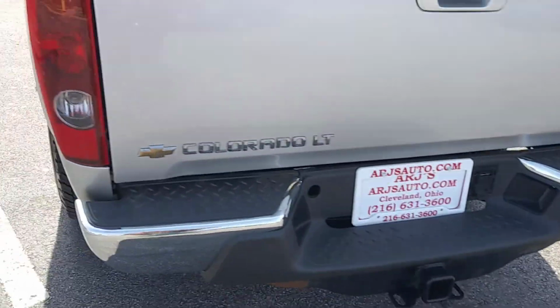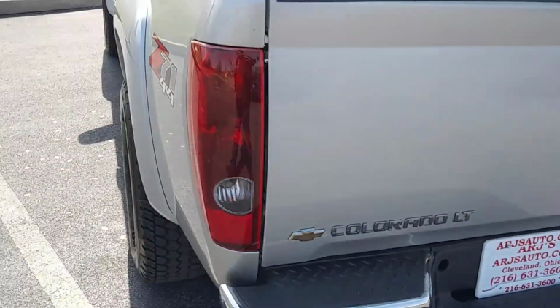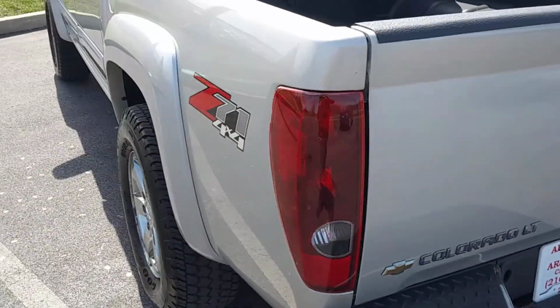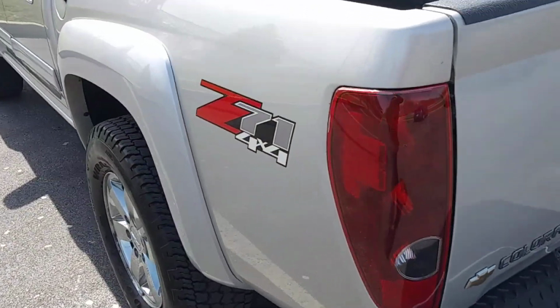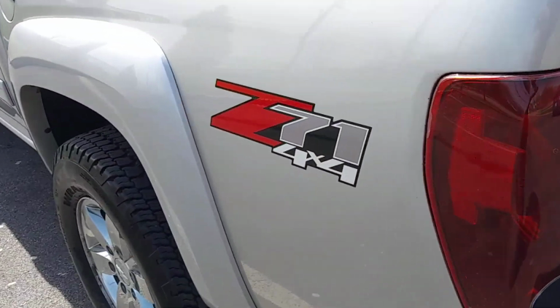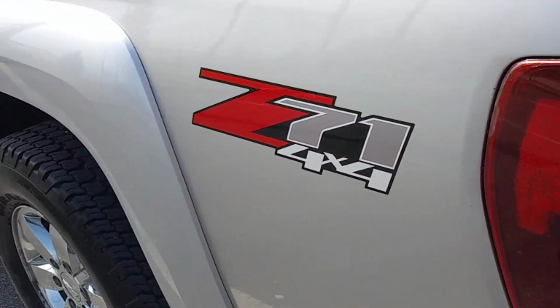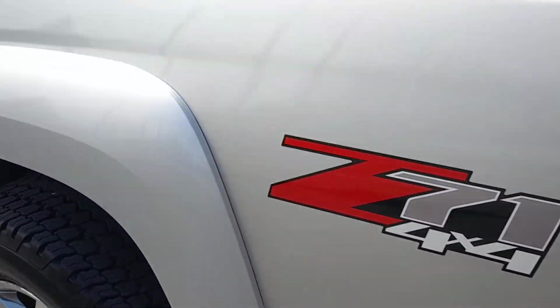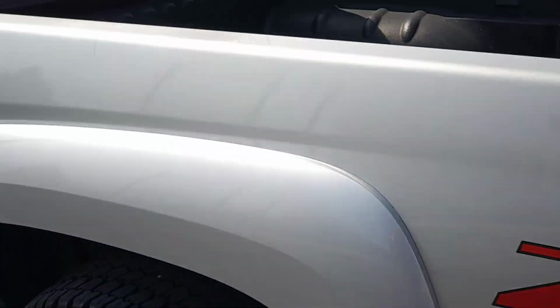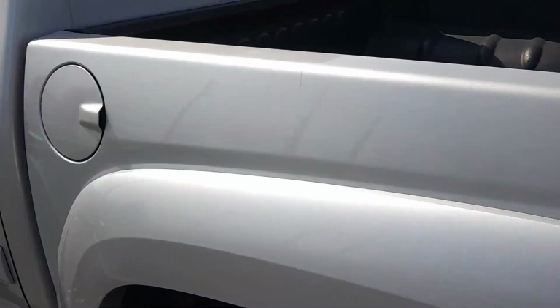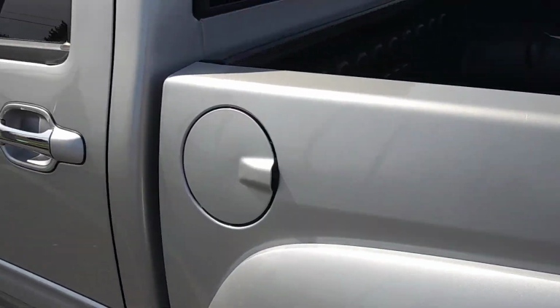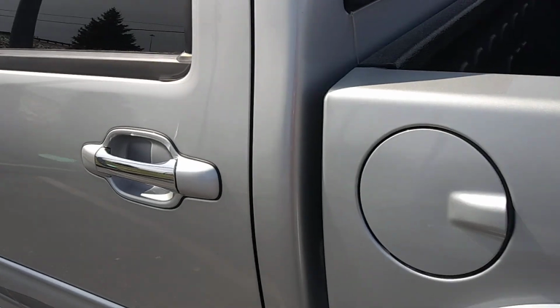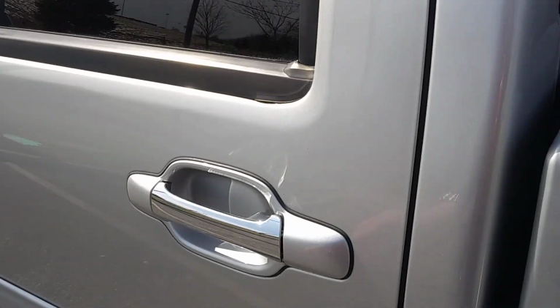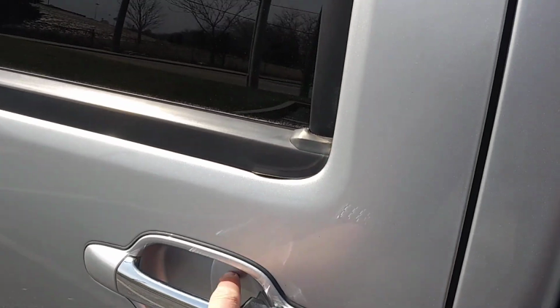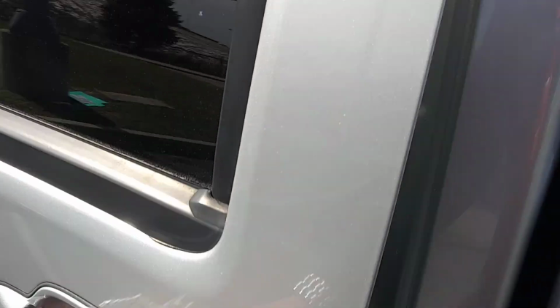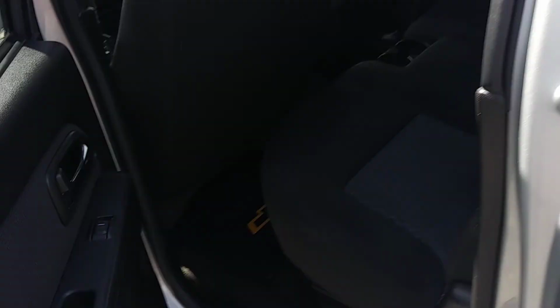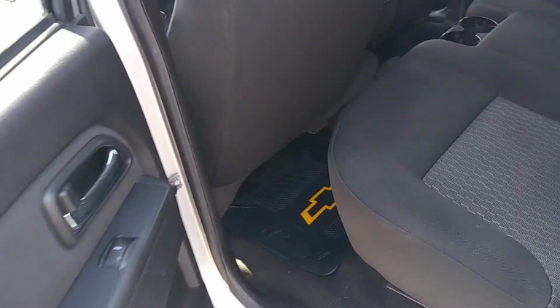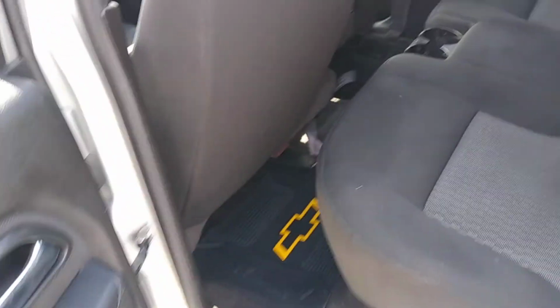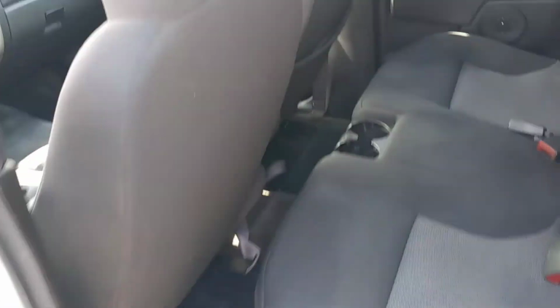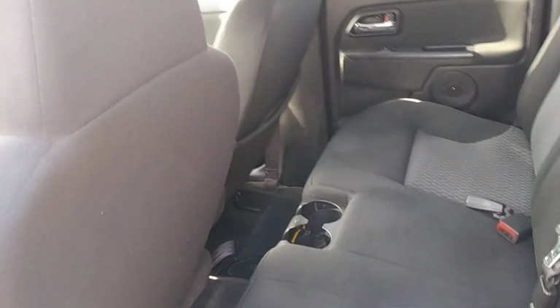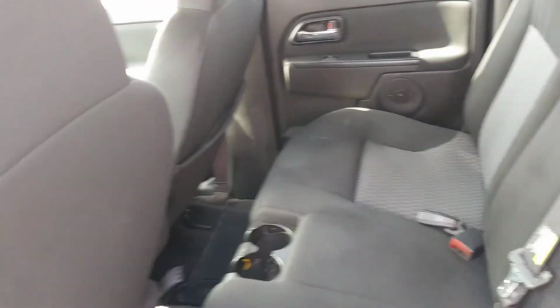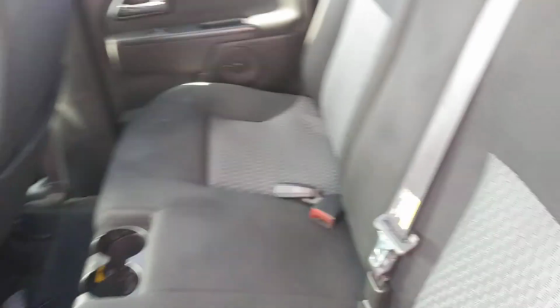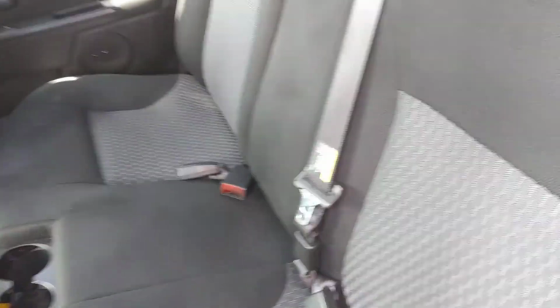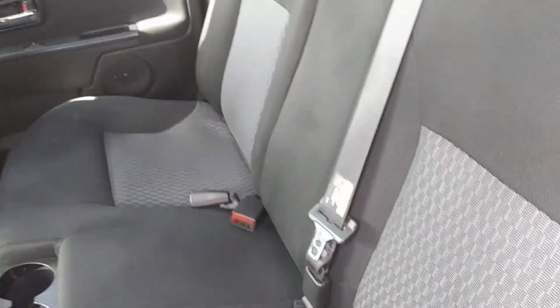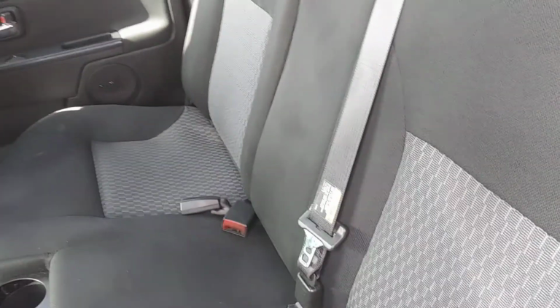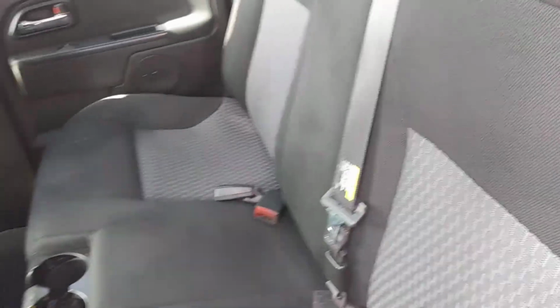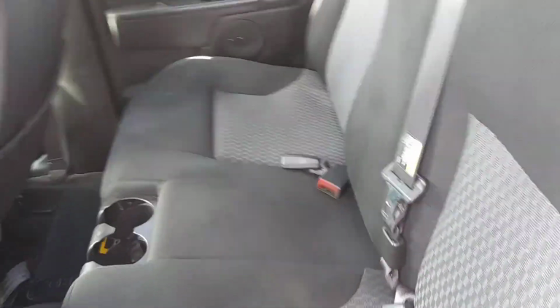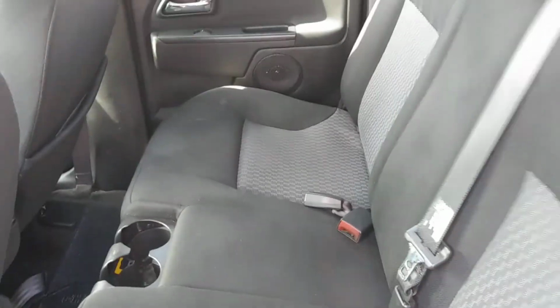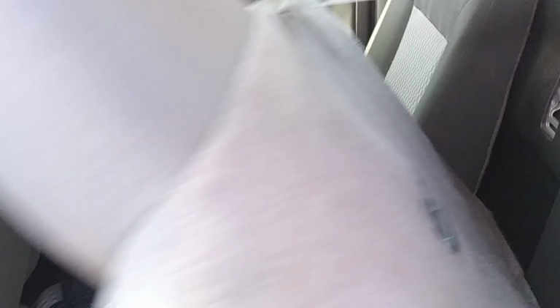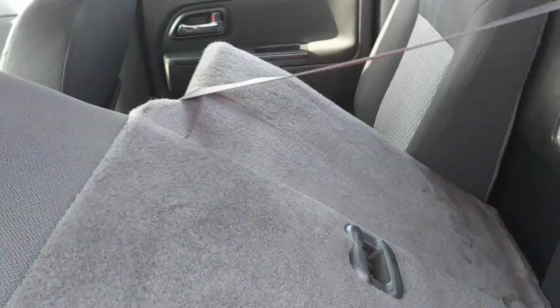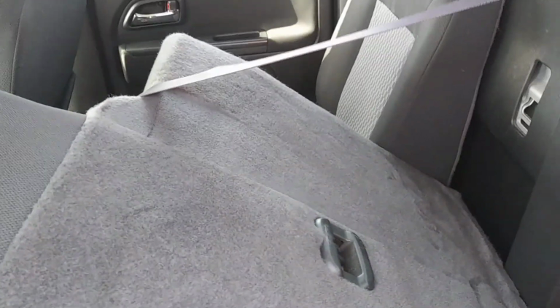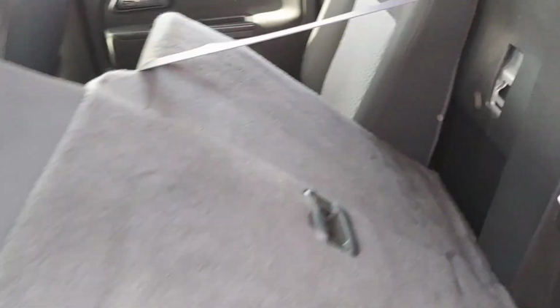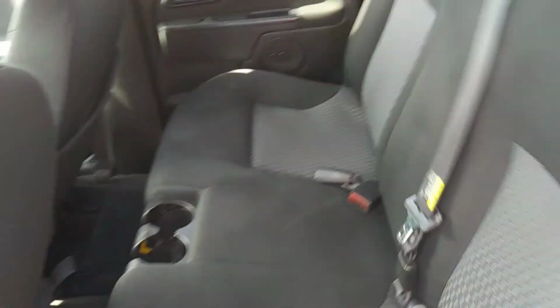Tow package, Z71 four-wheel drive off-road package. The quad cab has full four doors, lots of space in the back and these seats do fold down flat to create a cargo area.